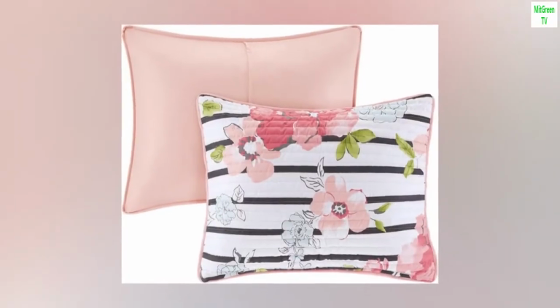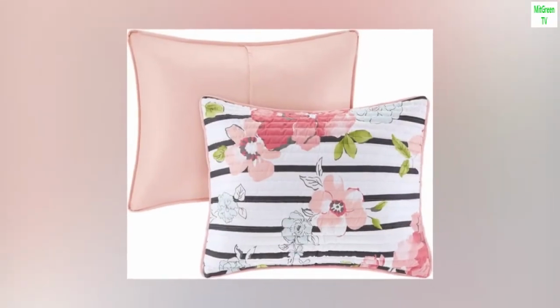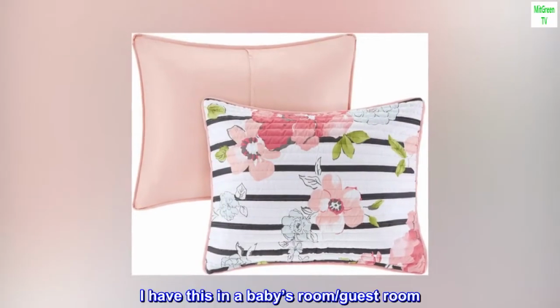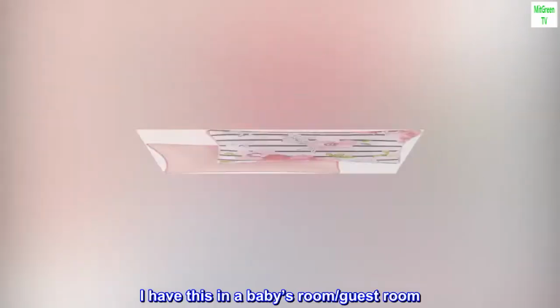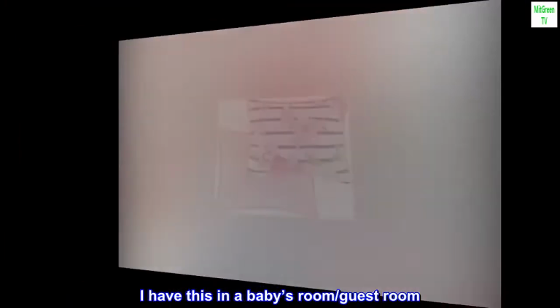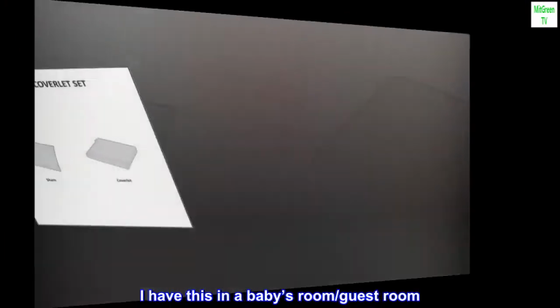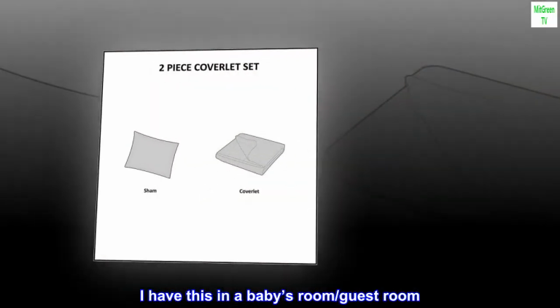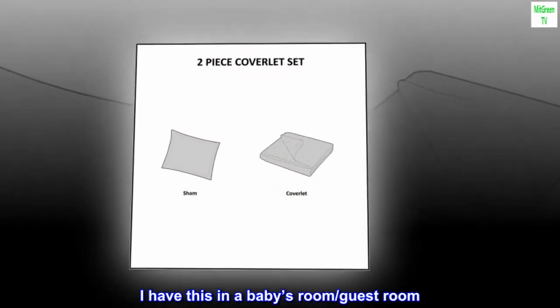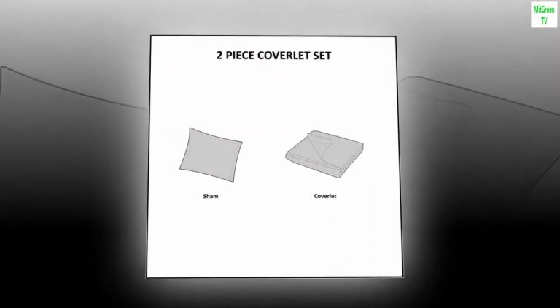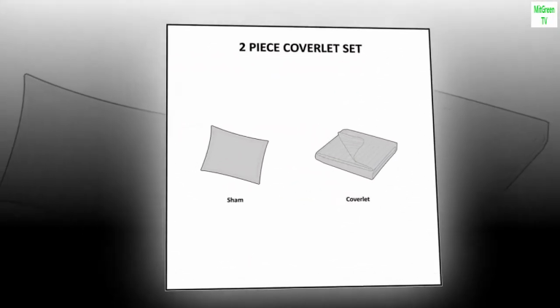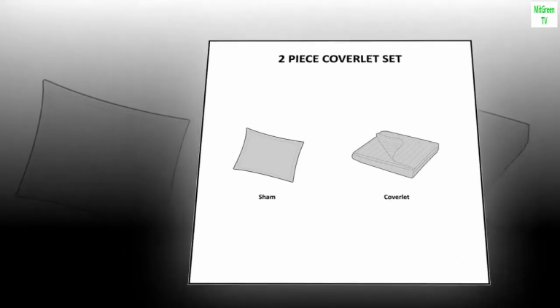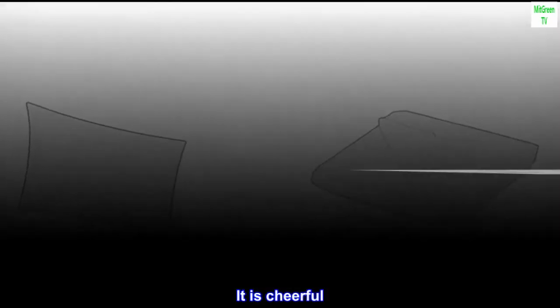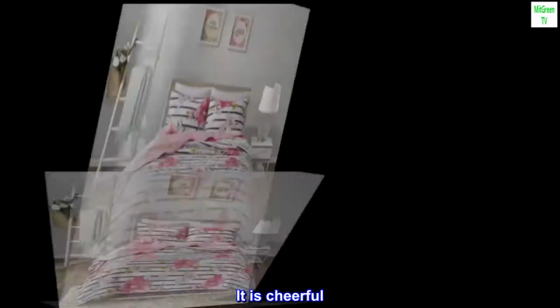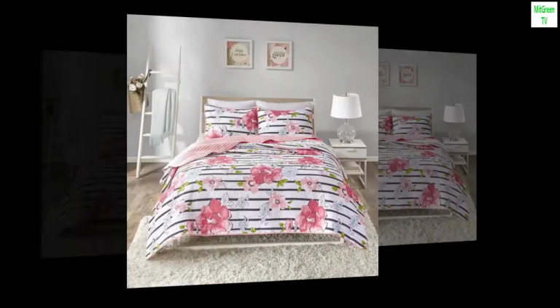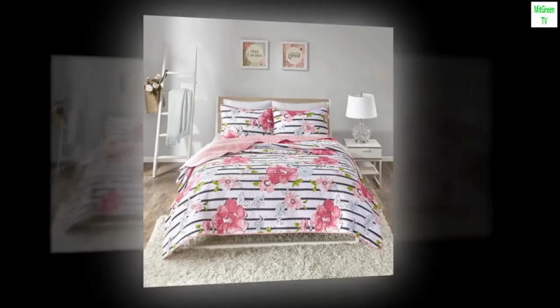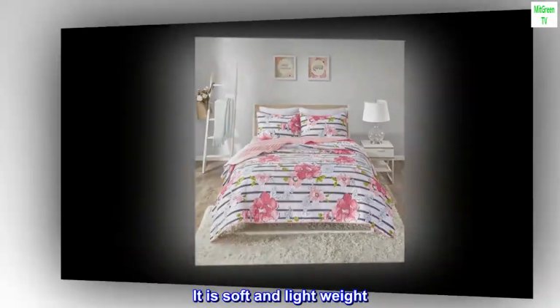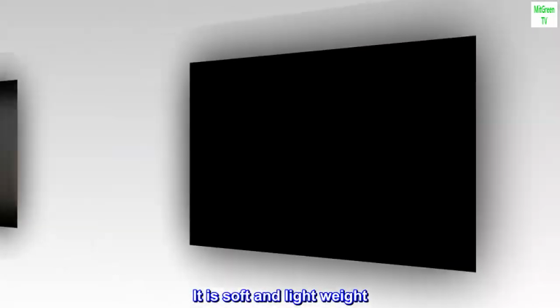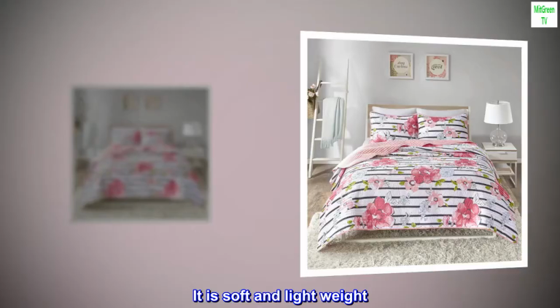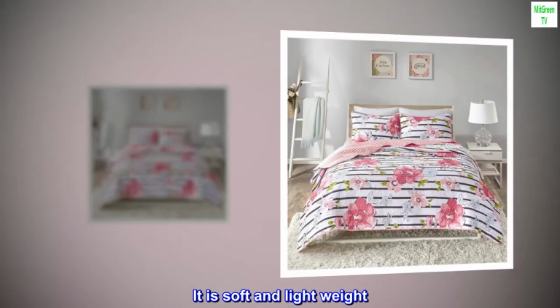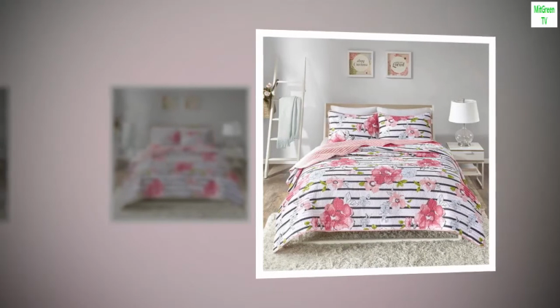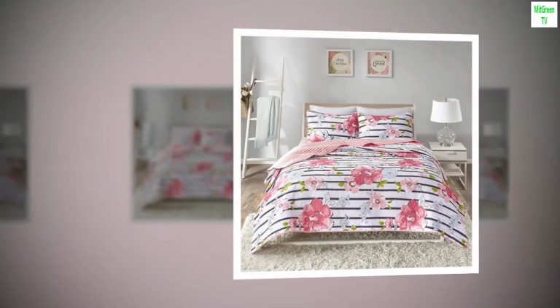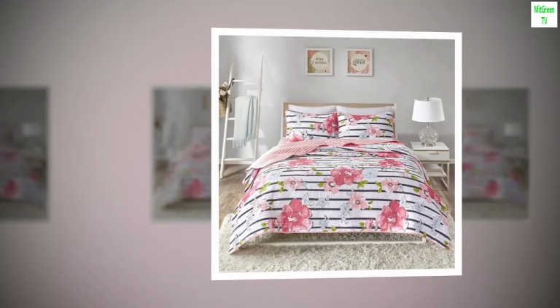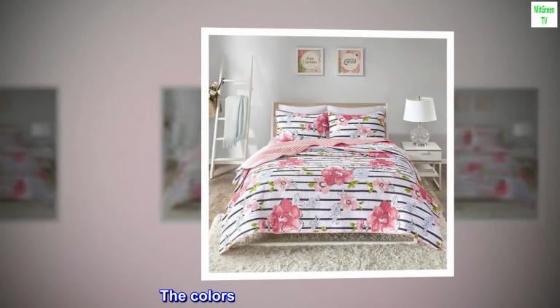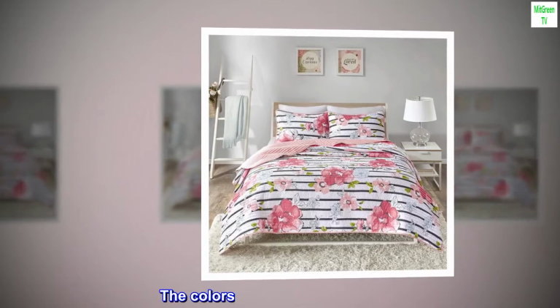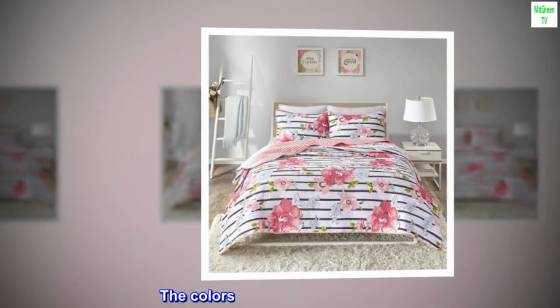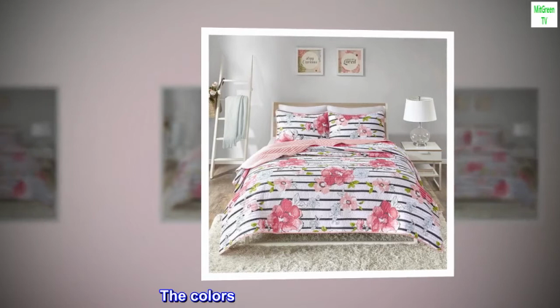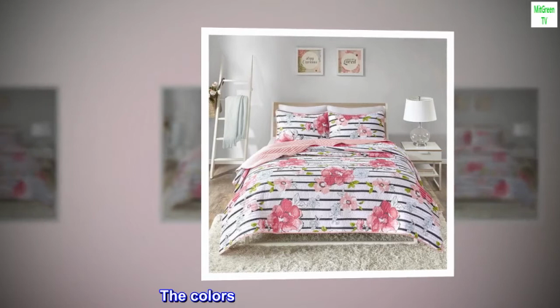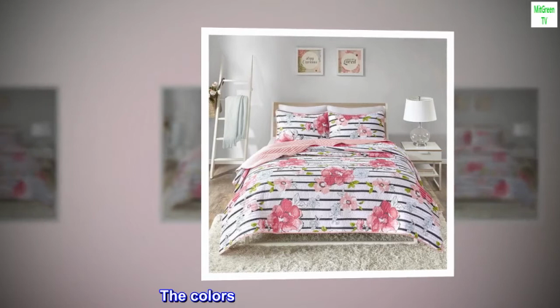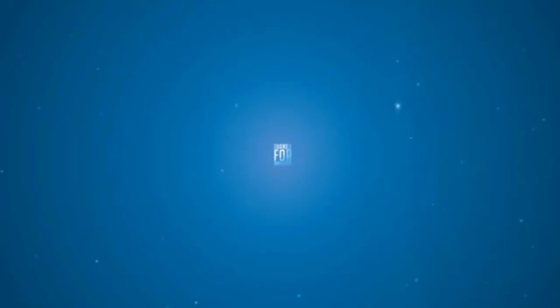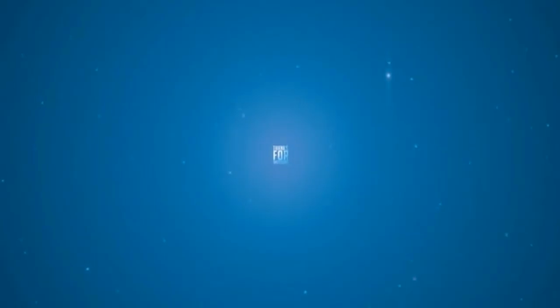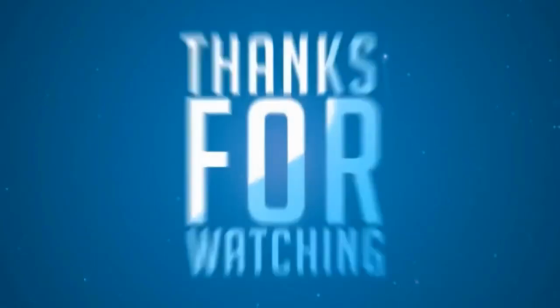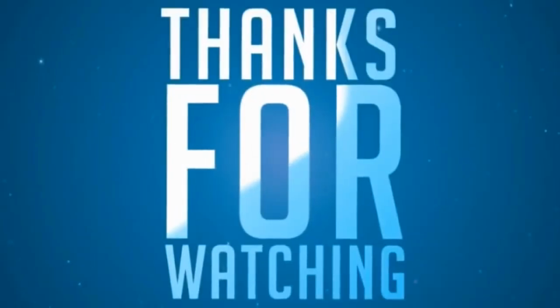I have this in a baby's room and guest room. It is cheerful, soft, and lightweight. The colors are bright and cheerful.